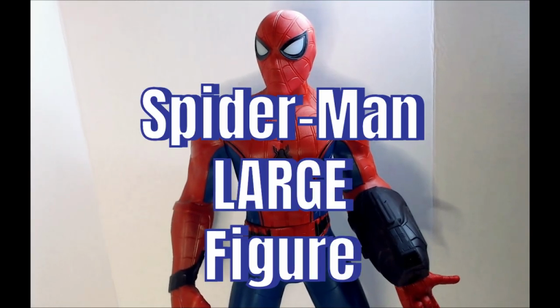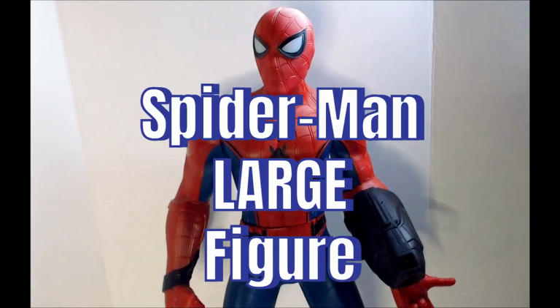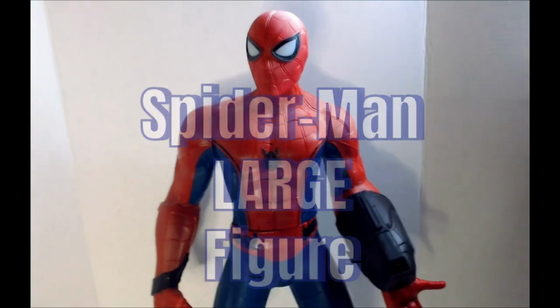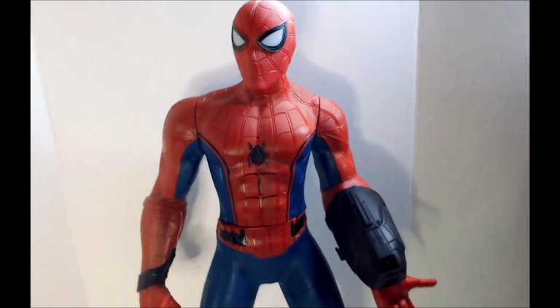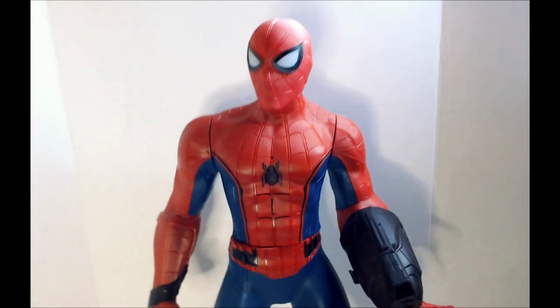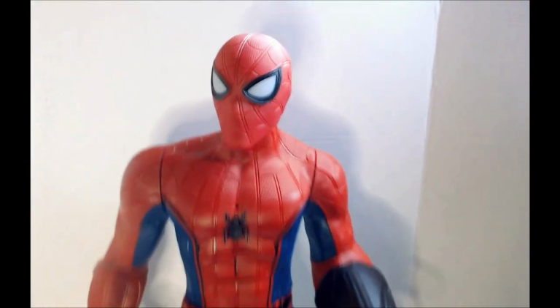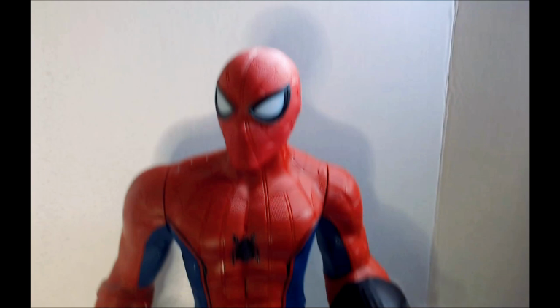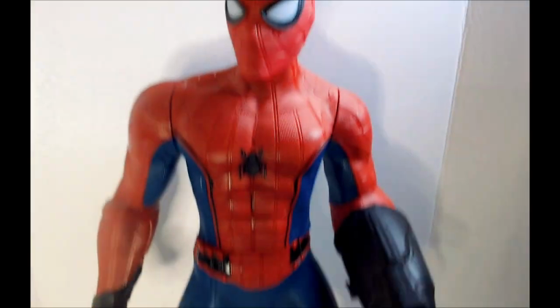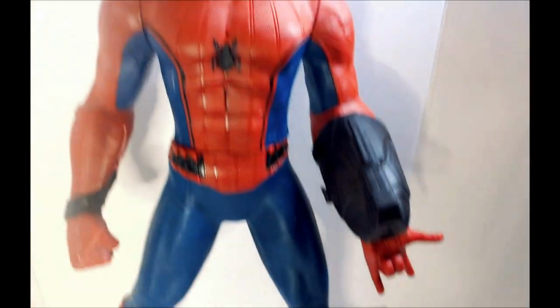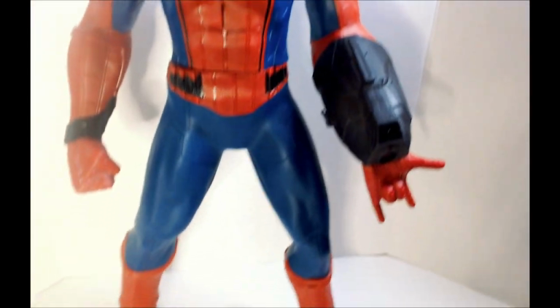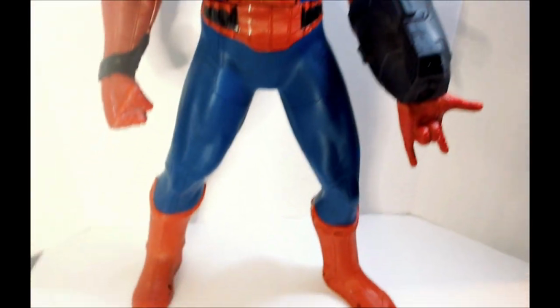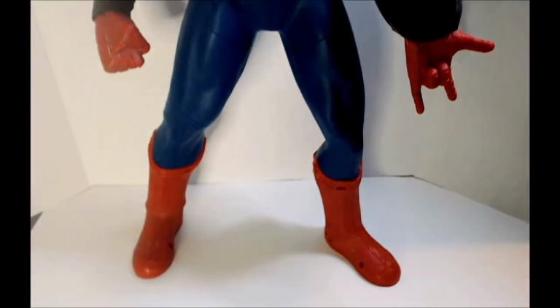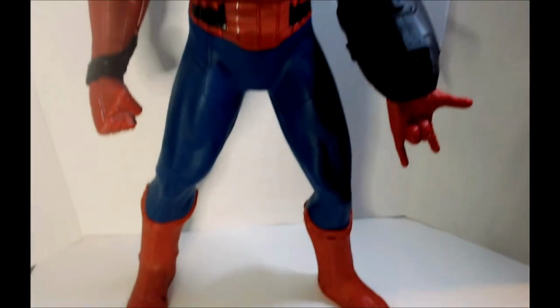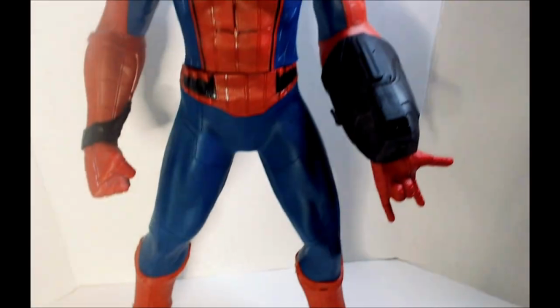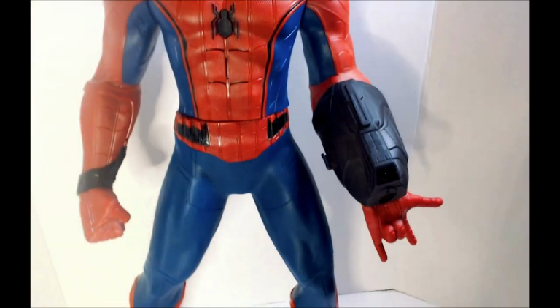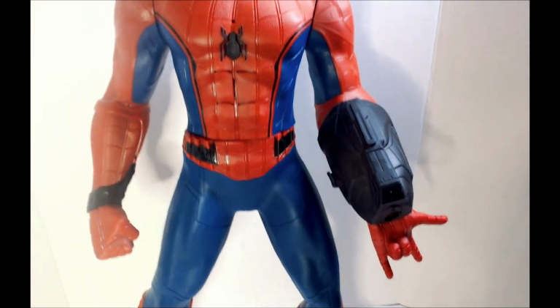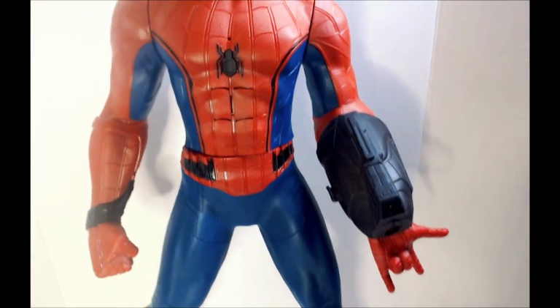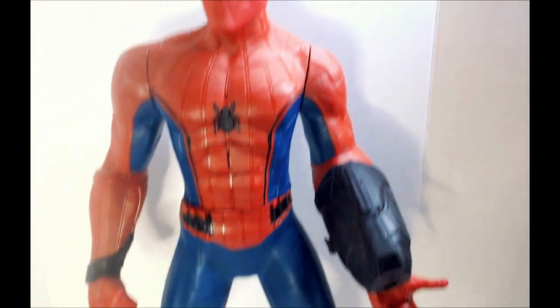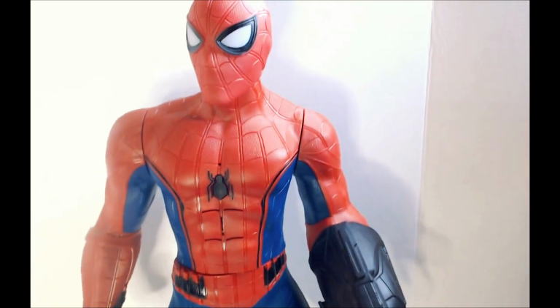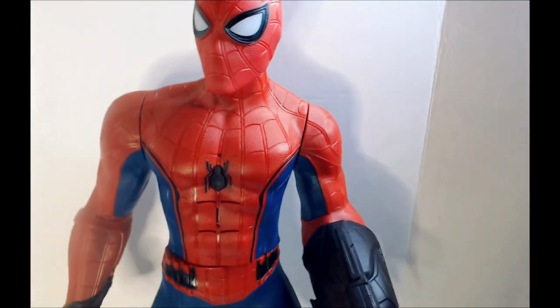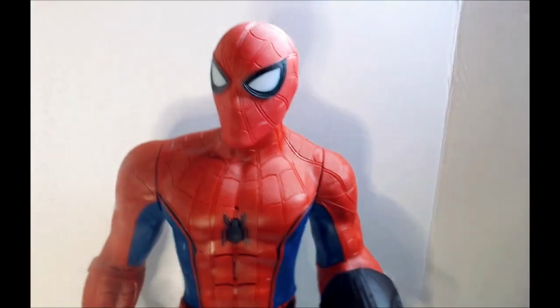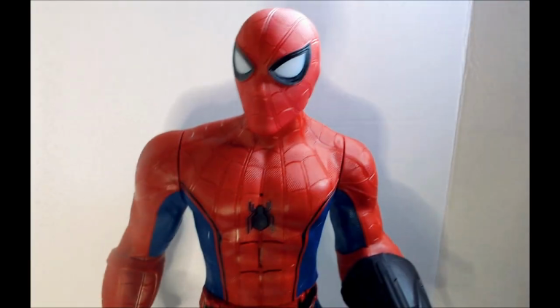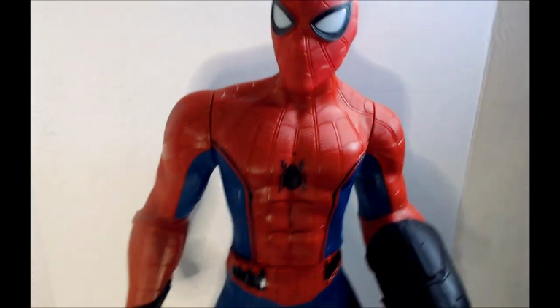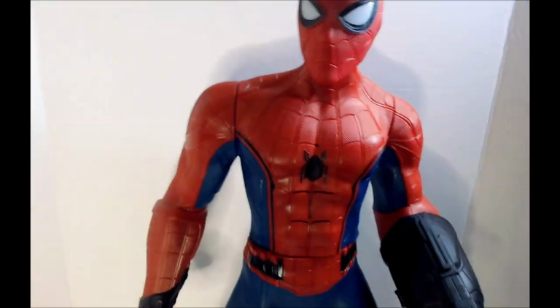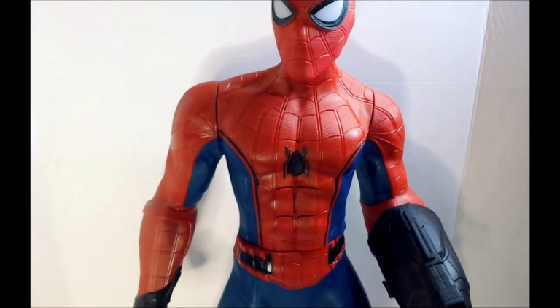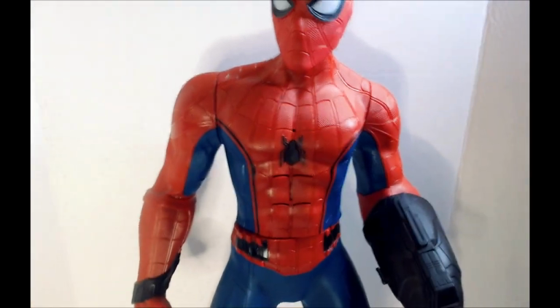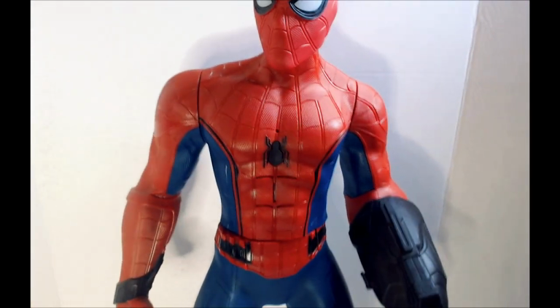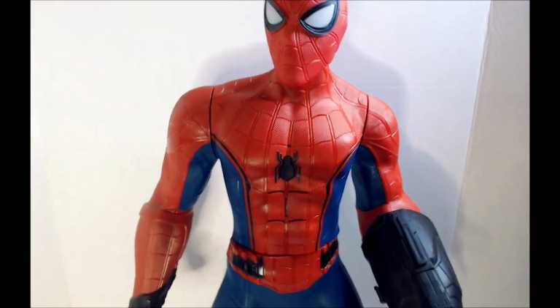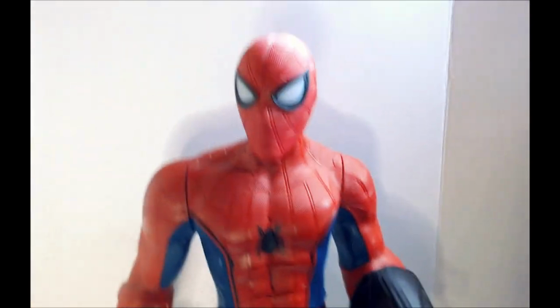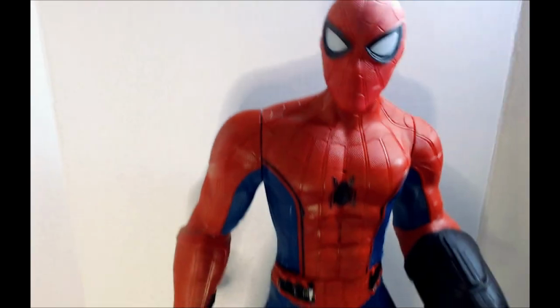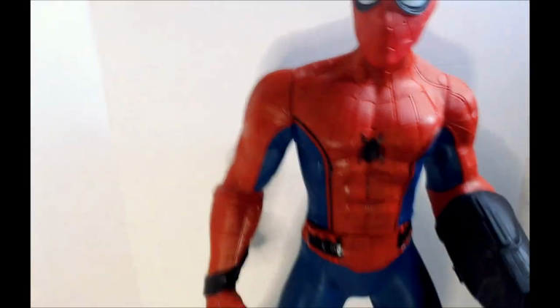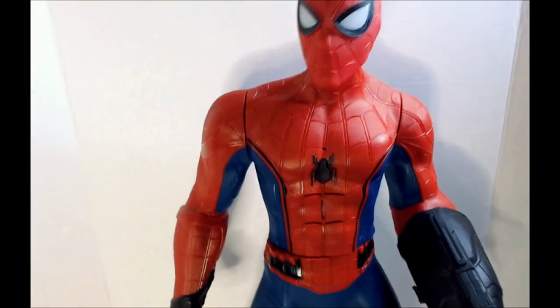Welcome back to Triblar. I have this Spider-Man huge action figure picked up from the thrift store for like 20 bucks — a little more than I usually like to spend — but this thing is really large. It's bigger than the DC big figs and I was like, I need a large Spider-Man.